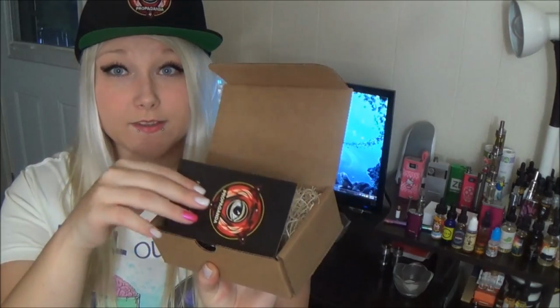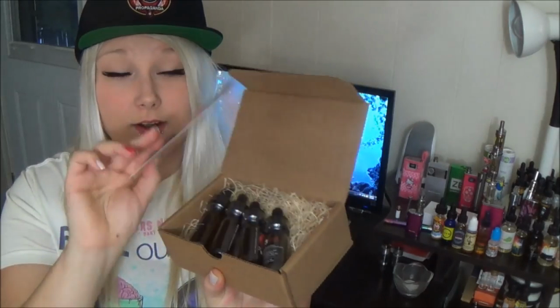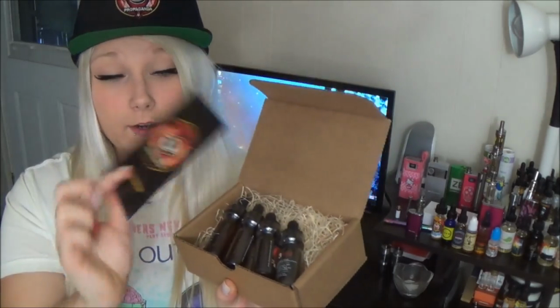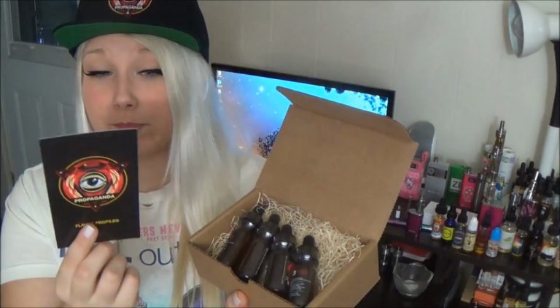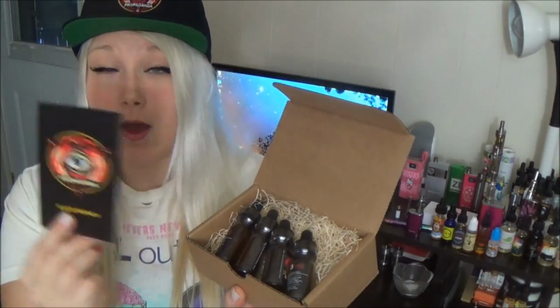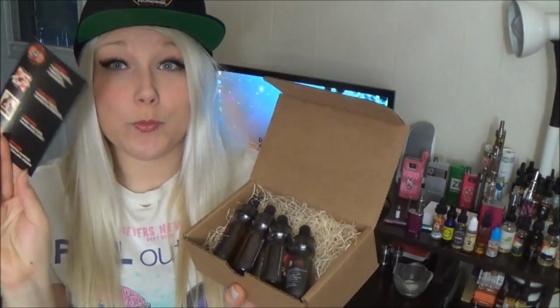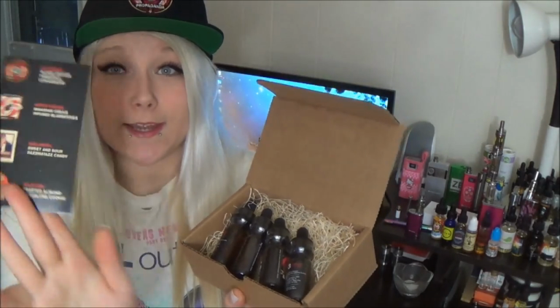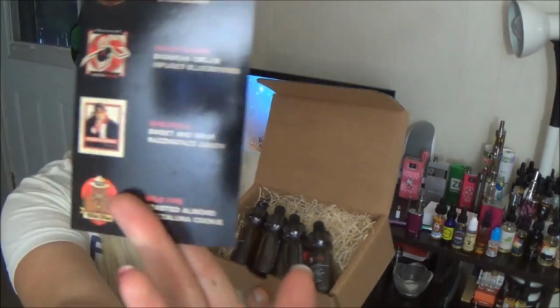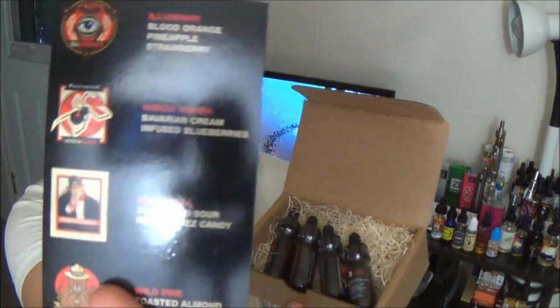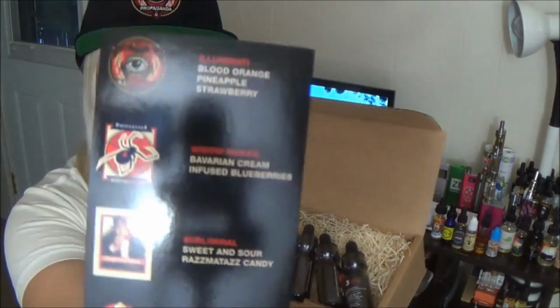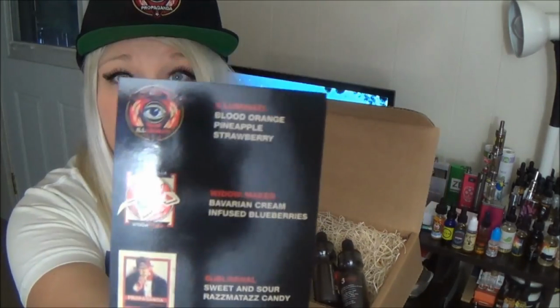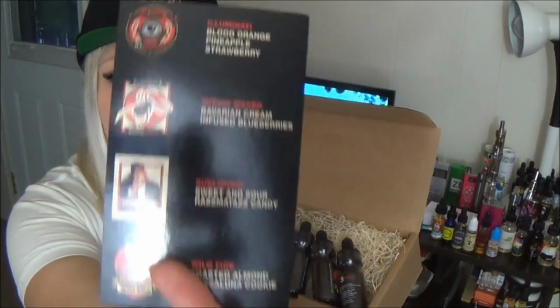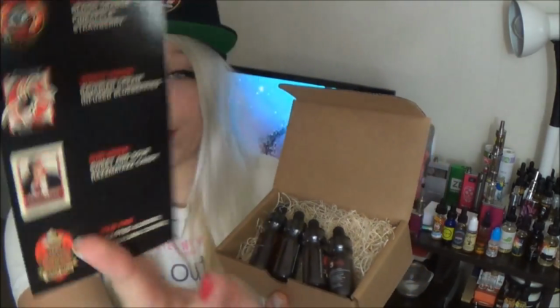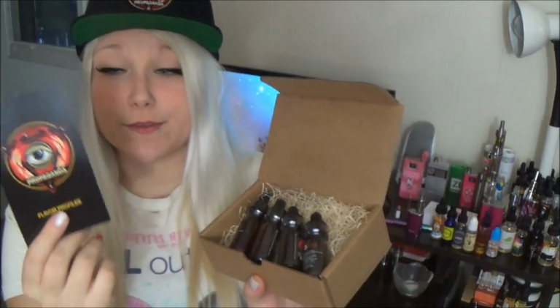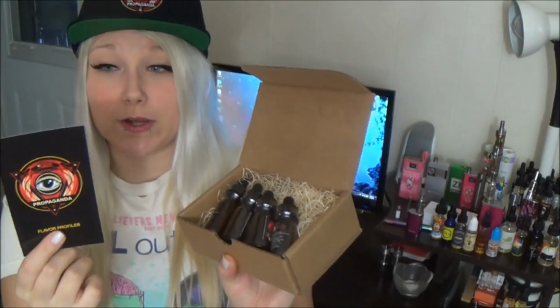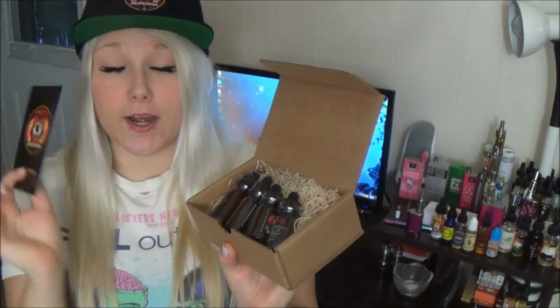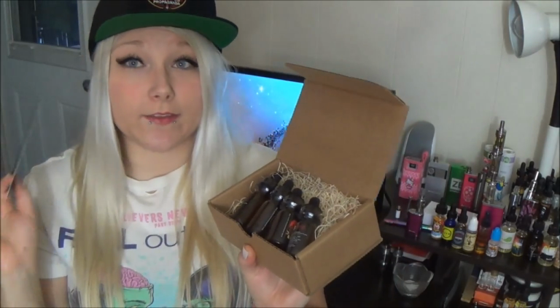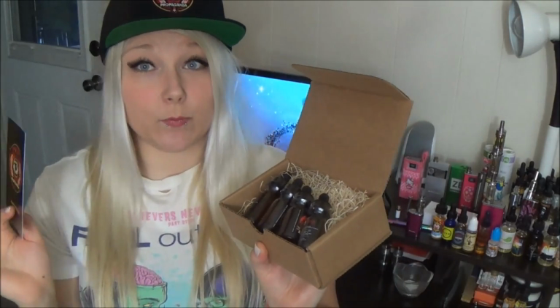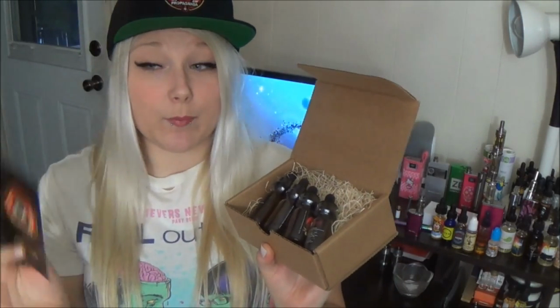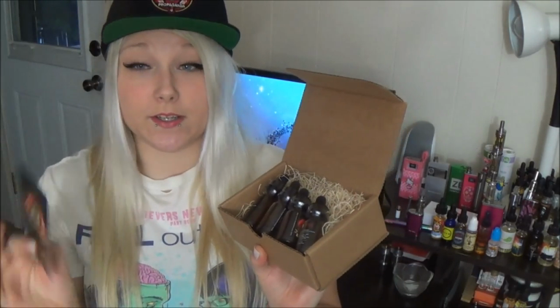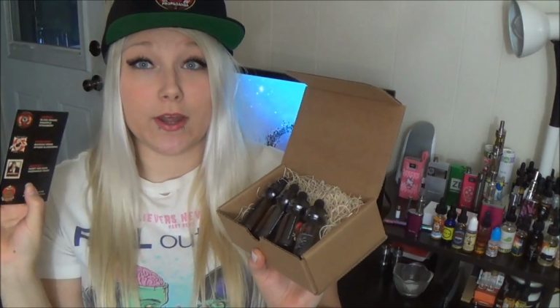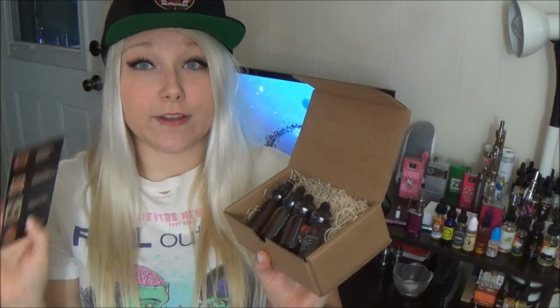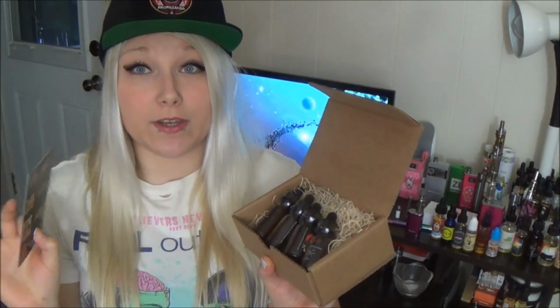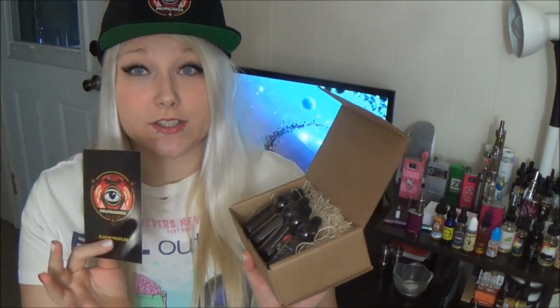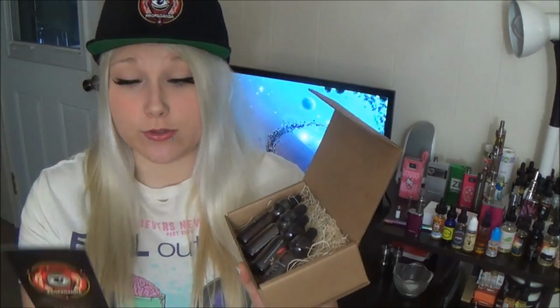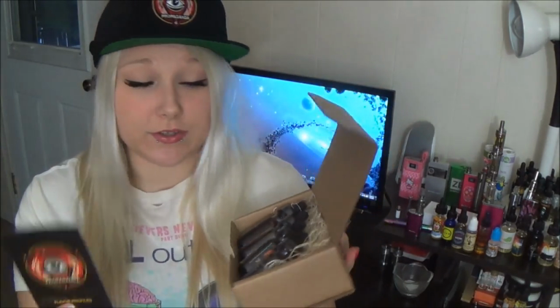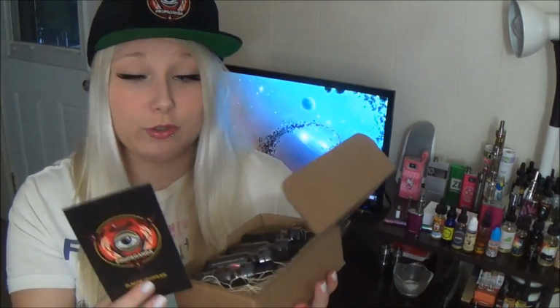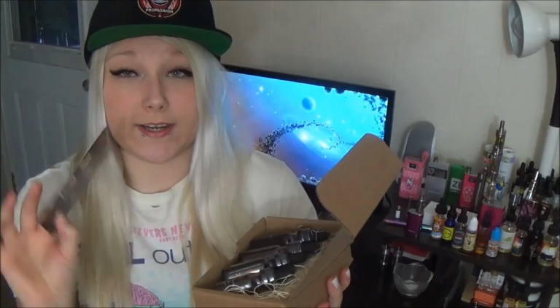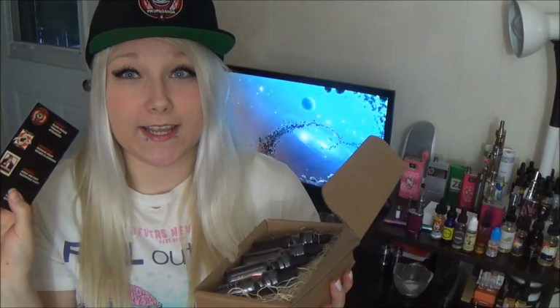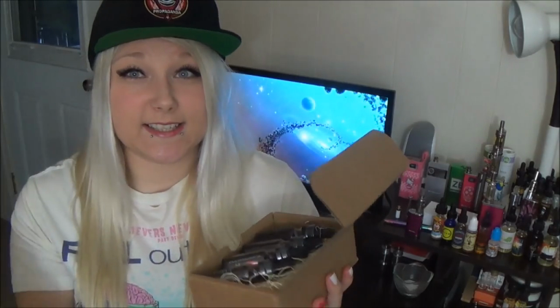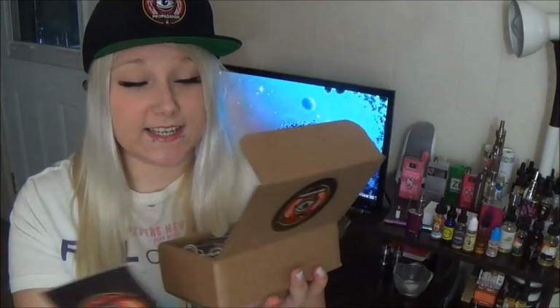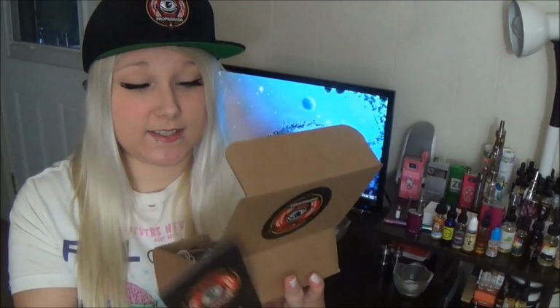And then there's this card here — it is a flavor menu. Thank you so much. I love it when companies include flavor menus. It is just so smart to include, and I just like it. It's neat and it's fancy.